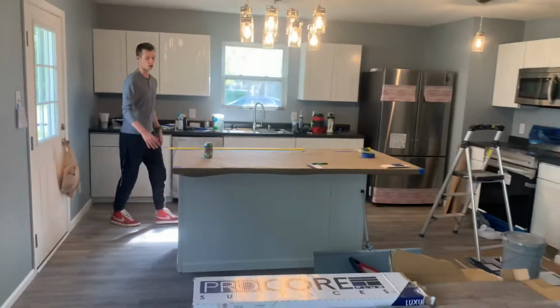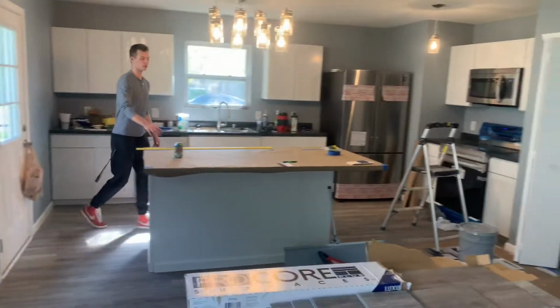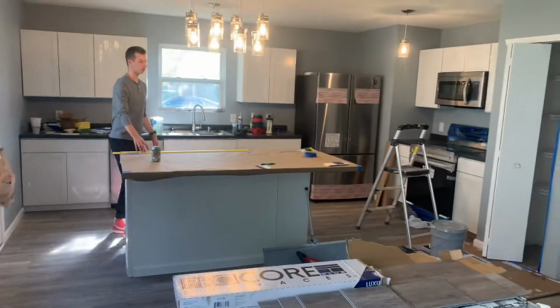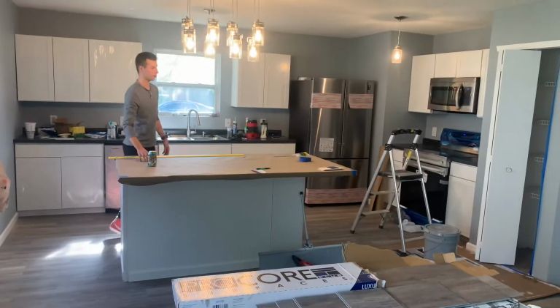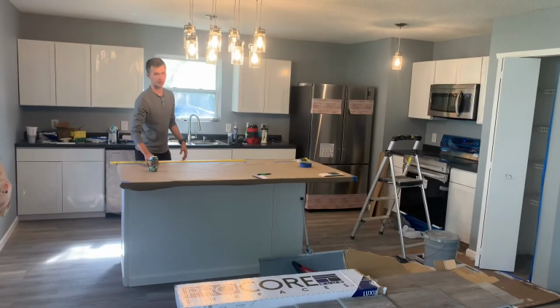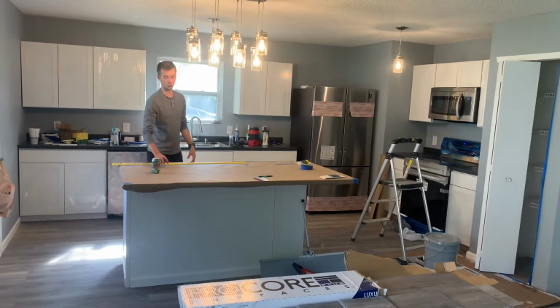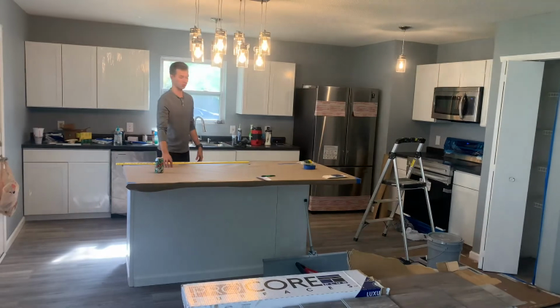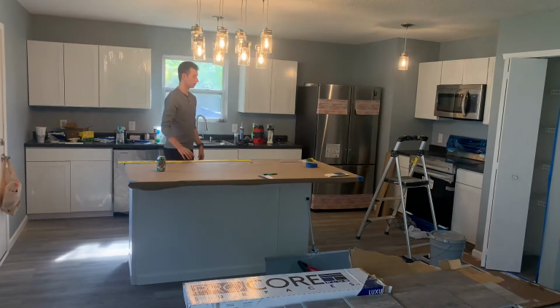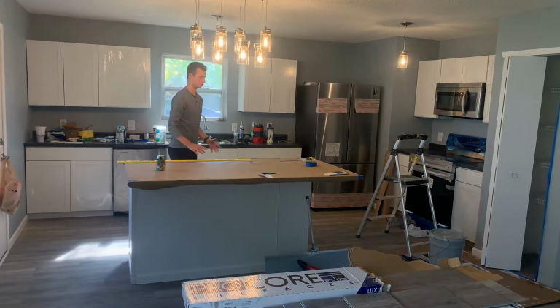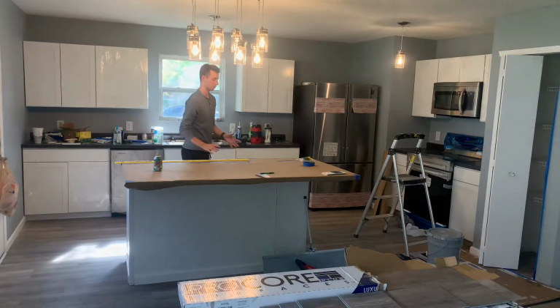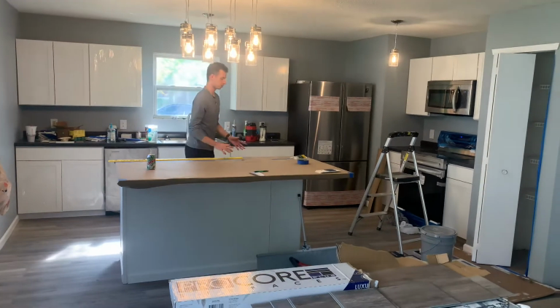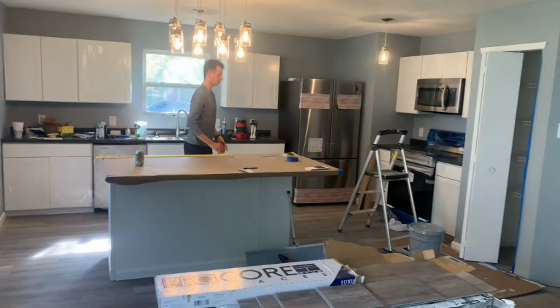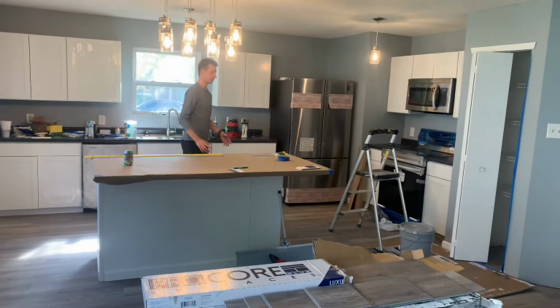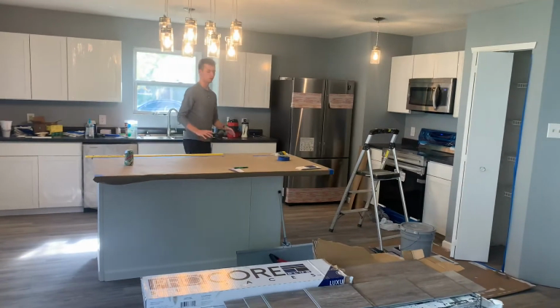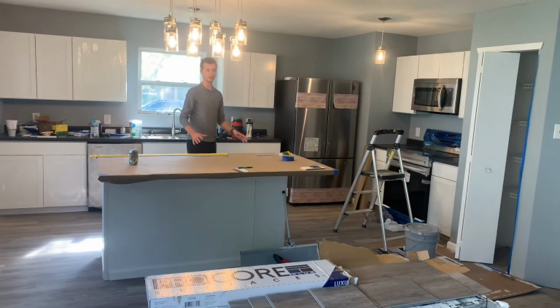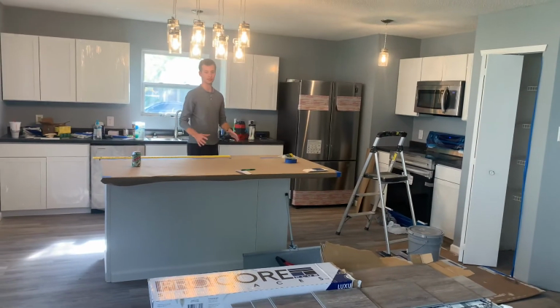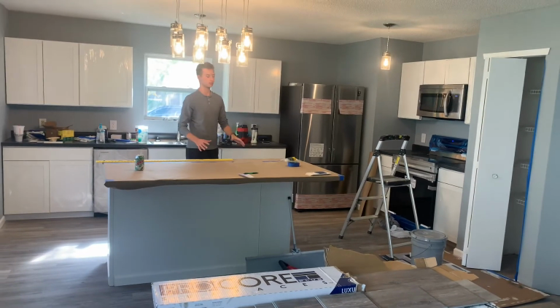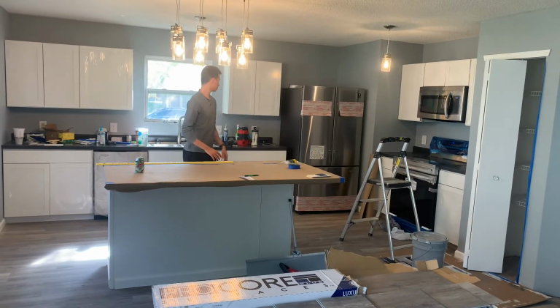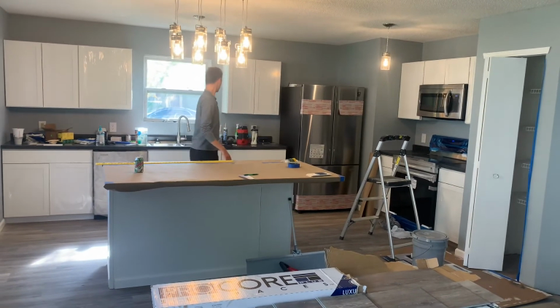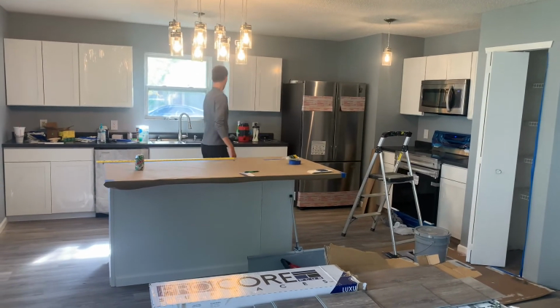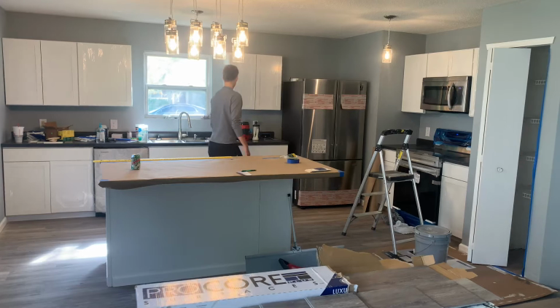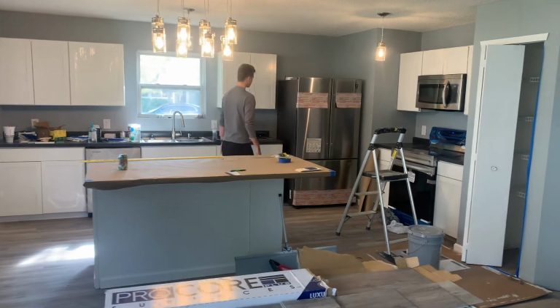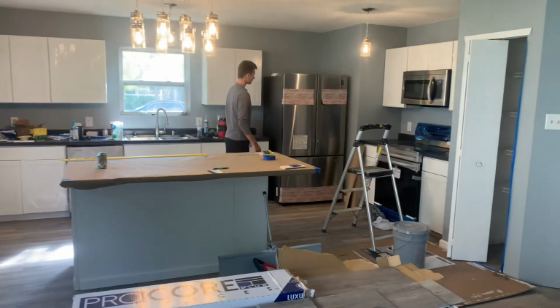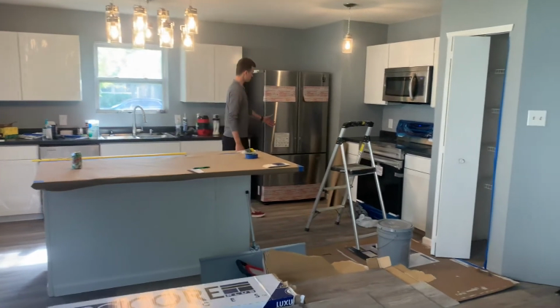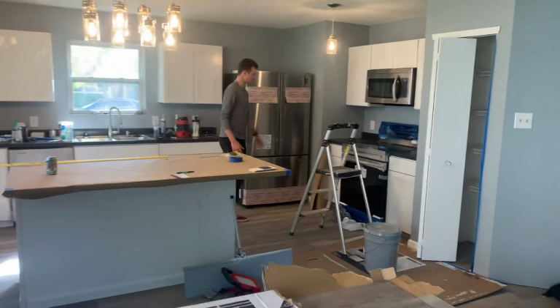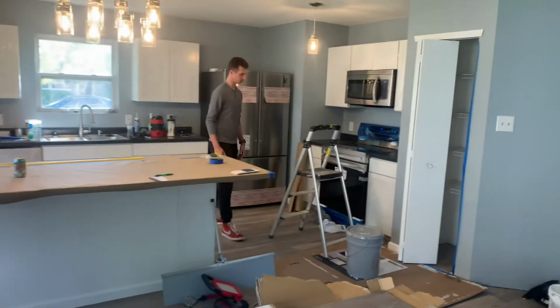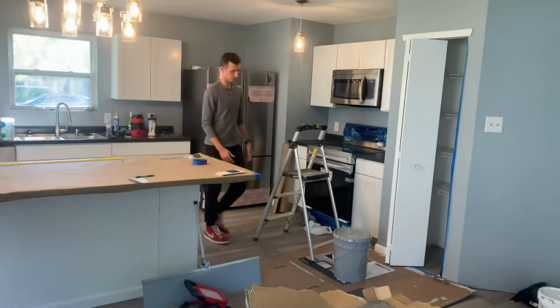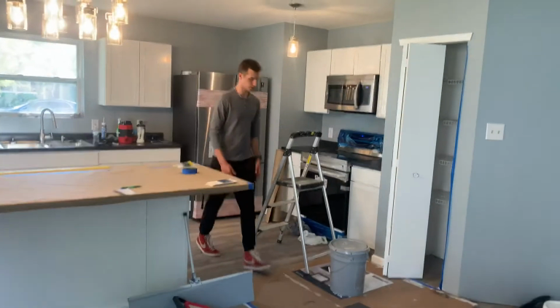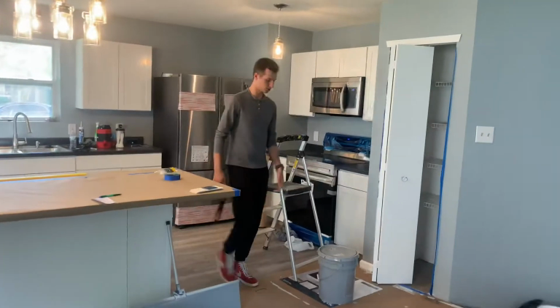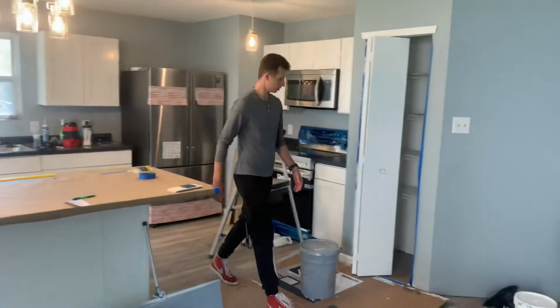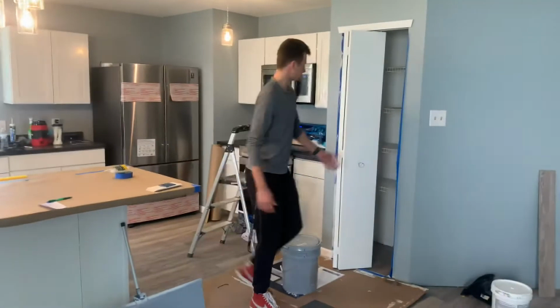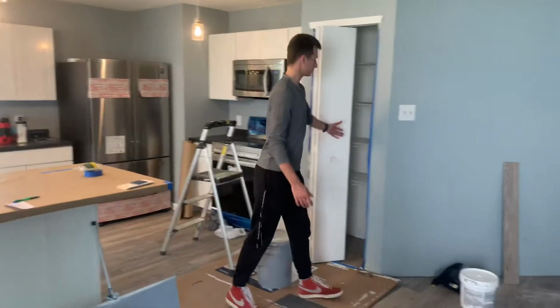We haven't stained it yet — it's actually a butcher block countertop. We don't want anything to make it dirty. New fridge, putting that all together. Here's your pantry.